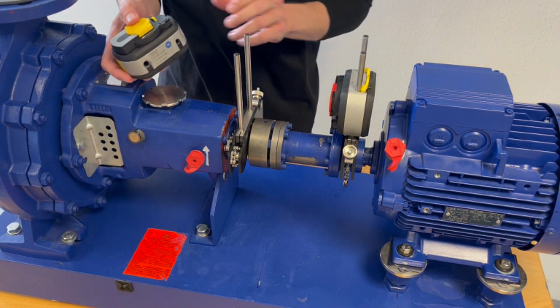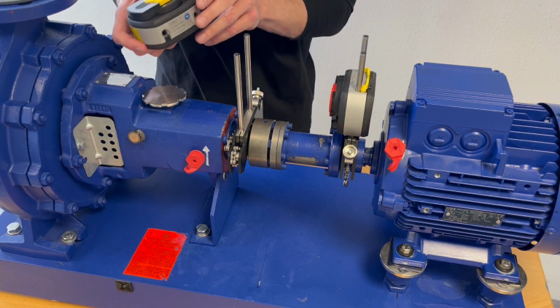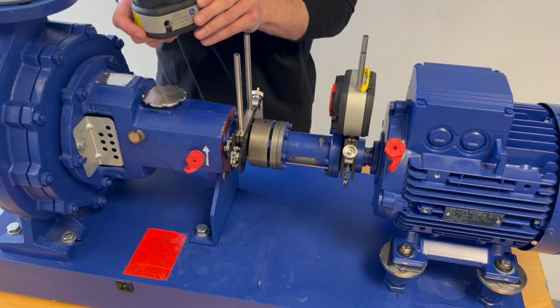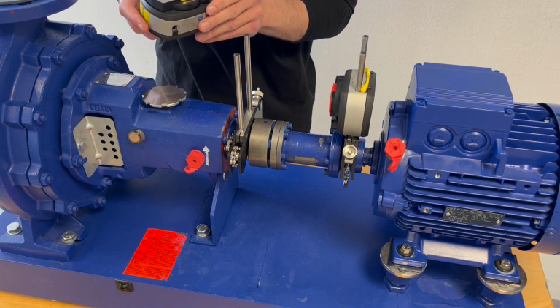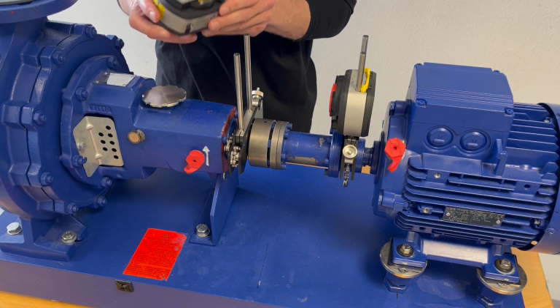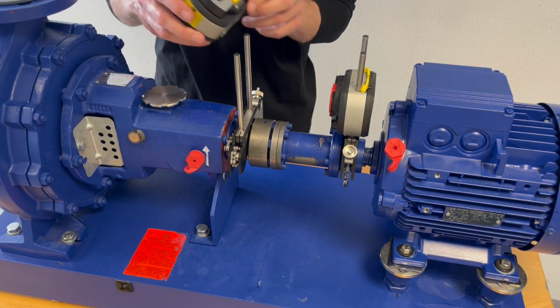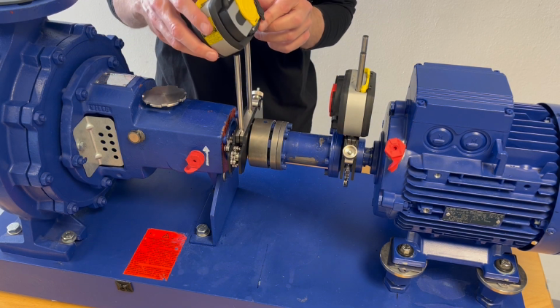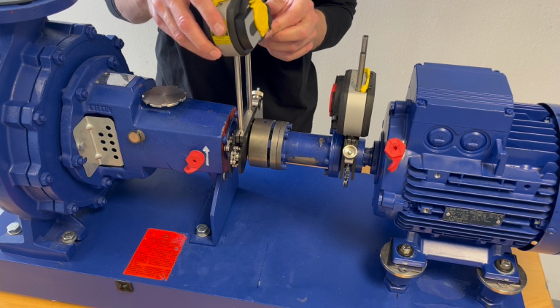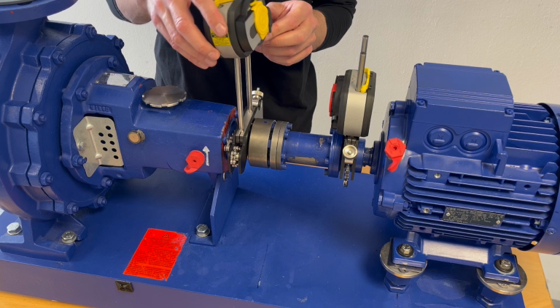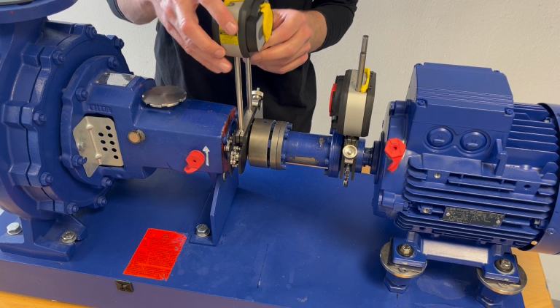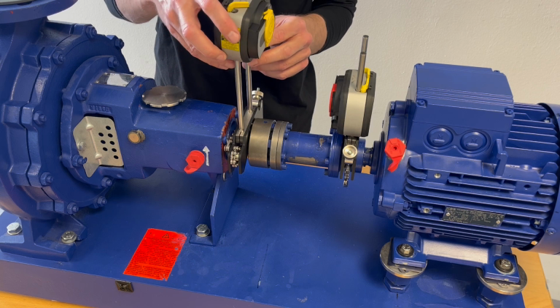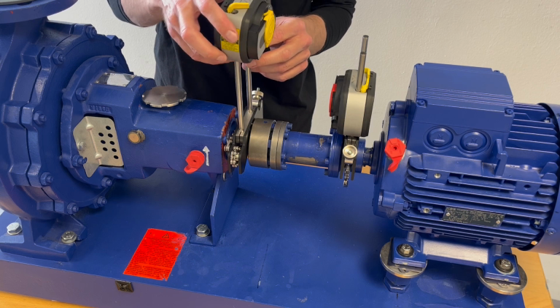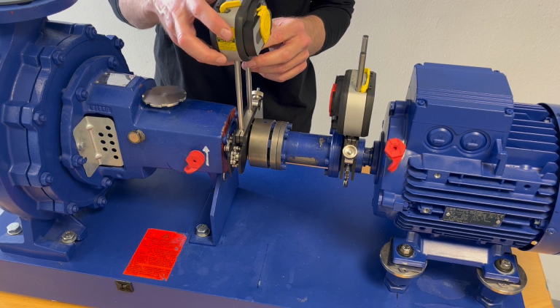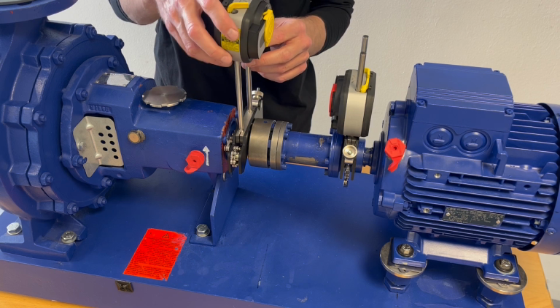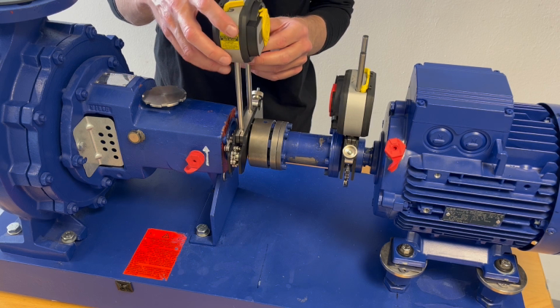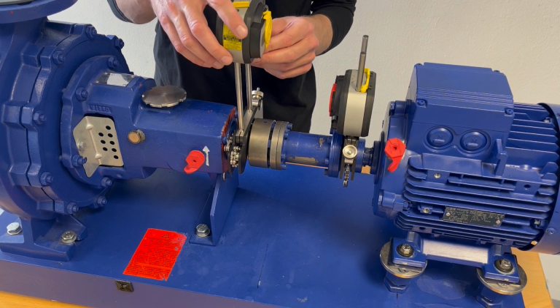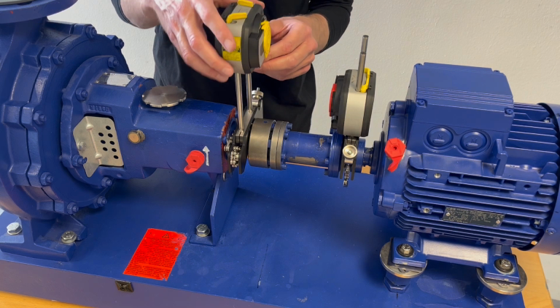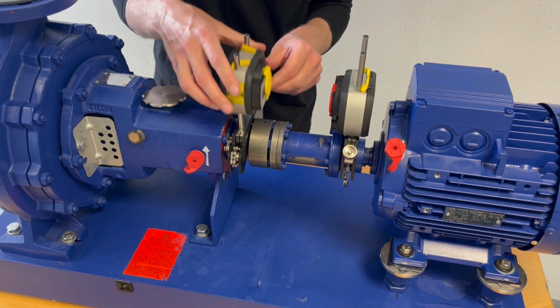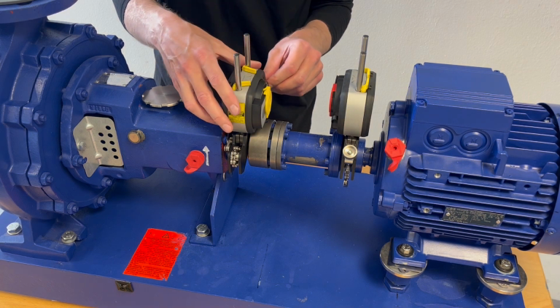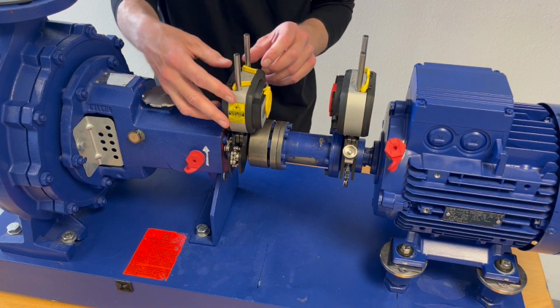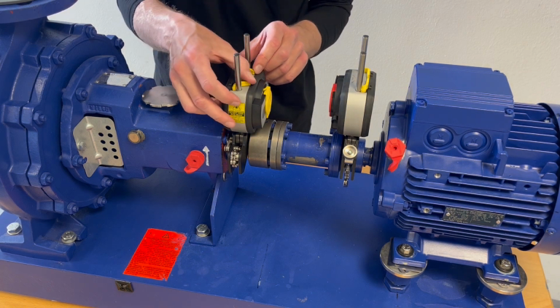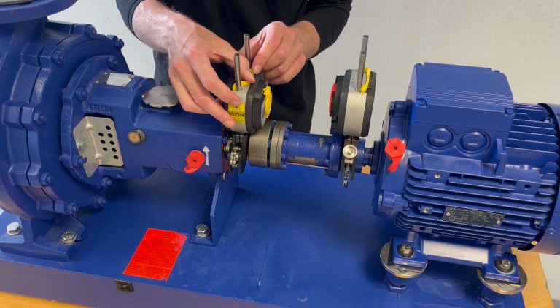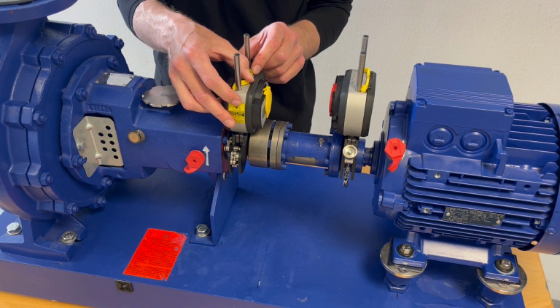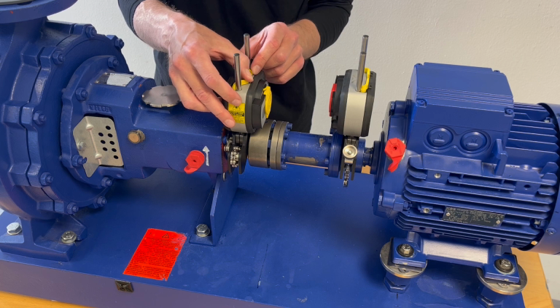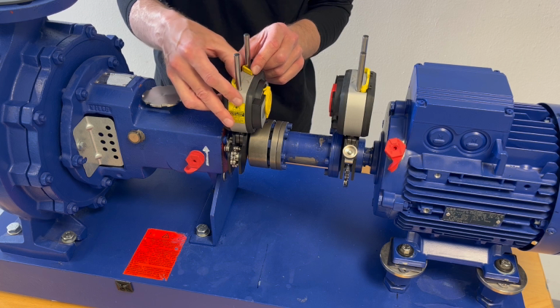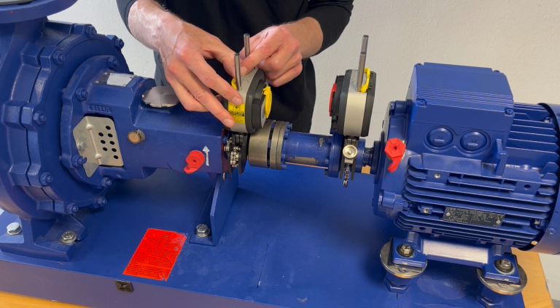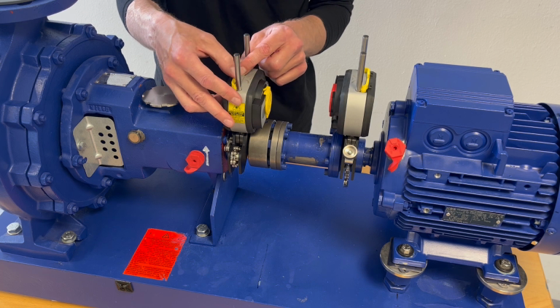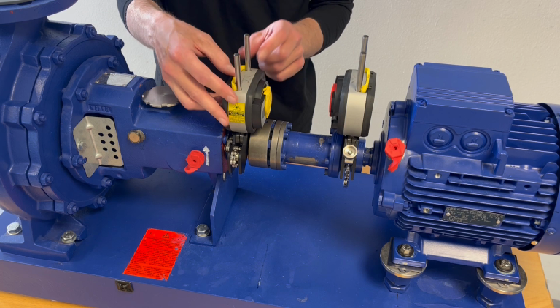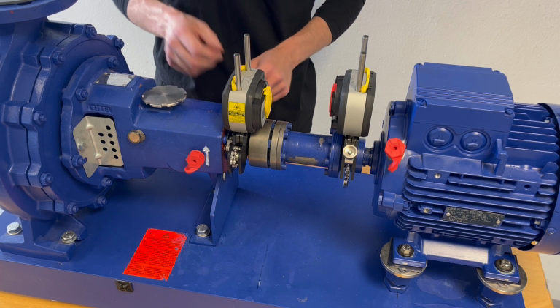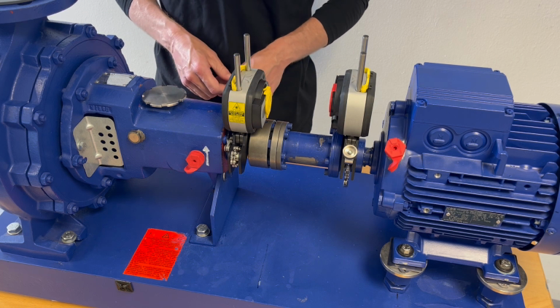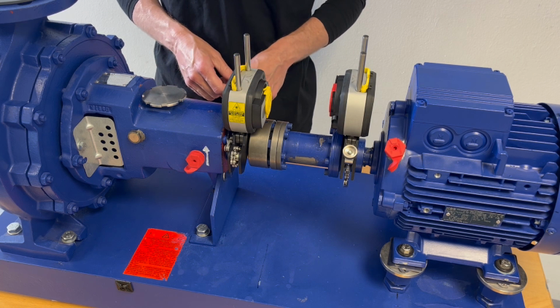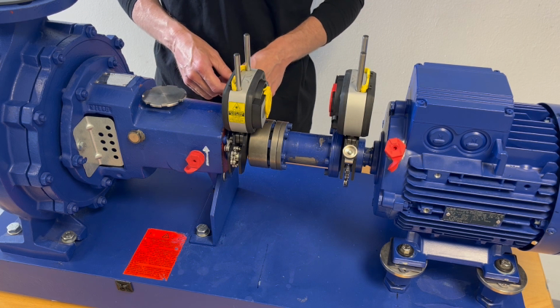Subsequently, I take the laser, put it onto the post and fix it with those two clamps.